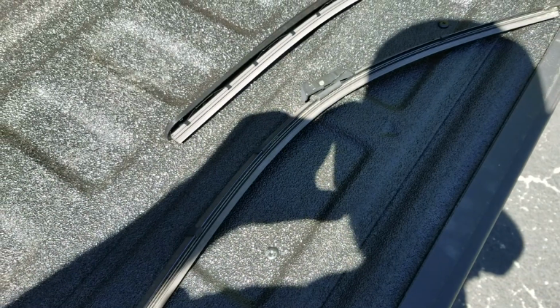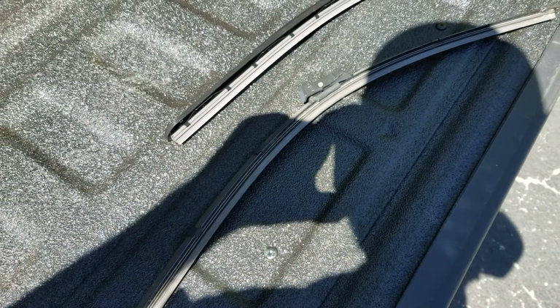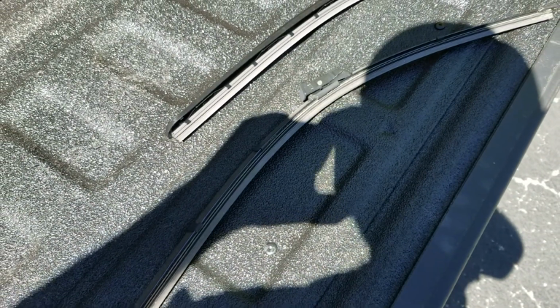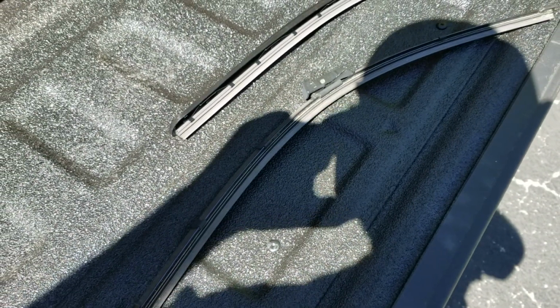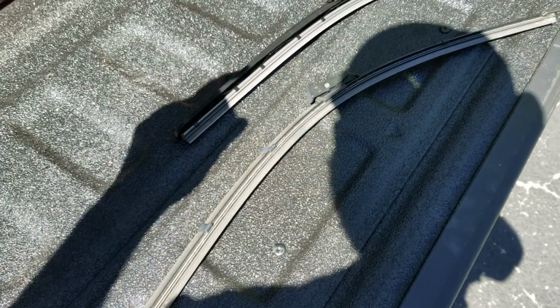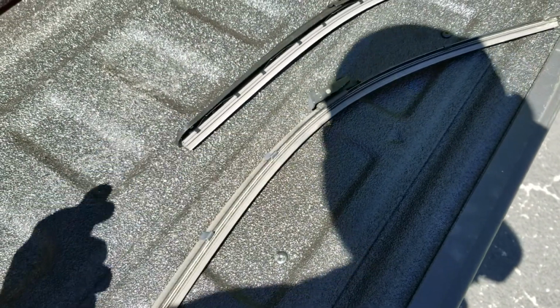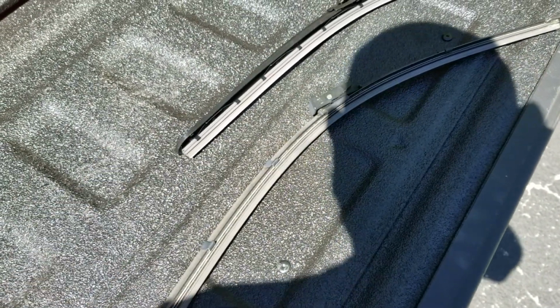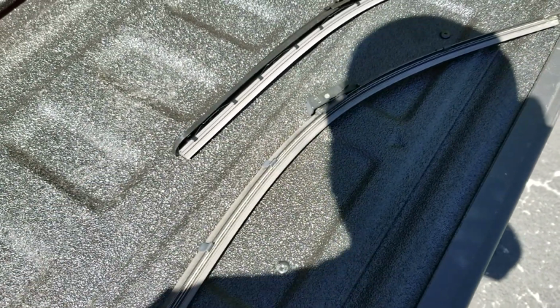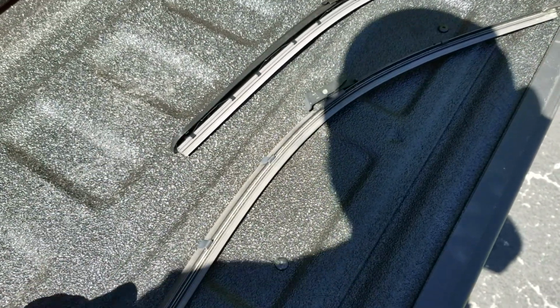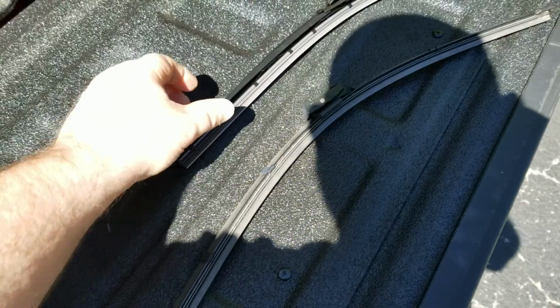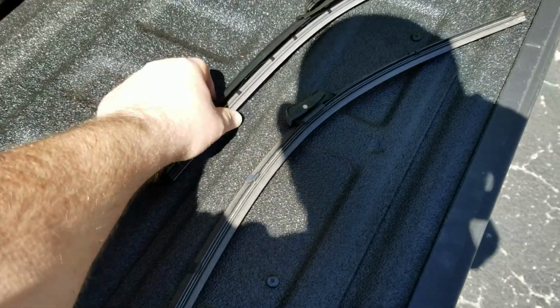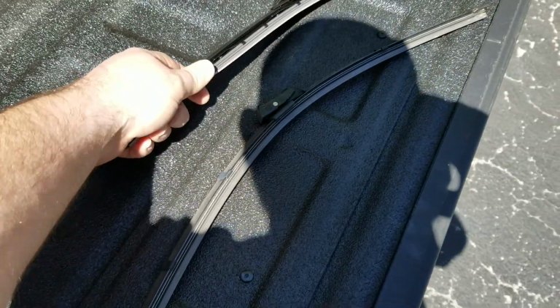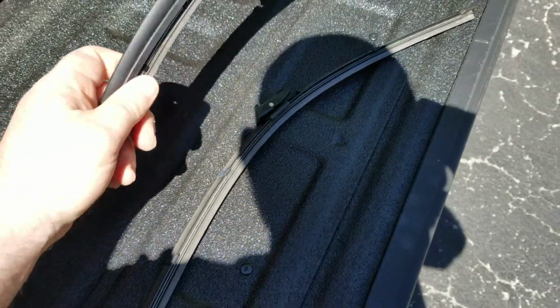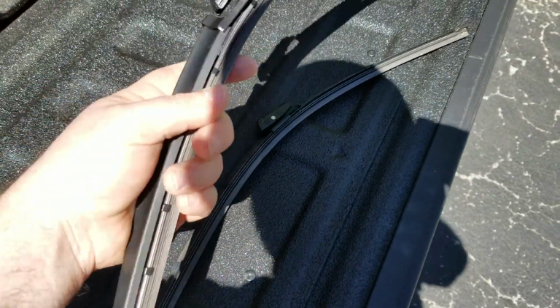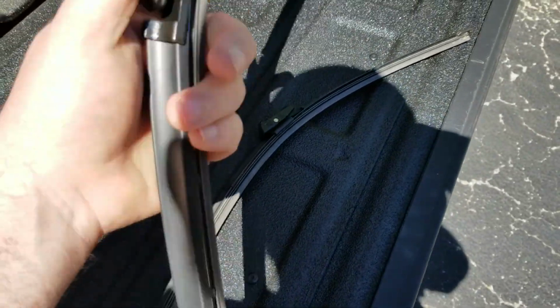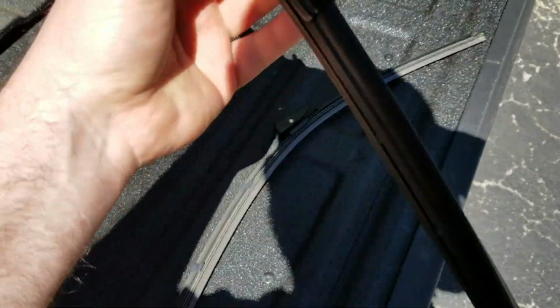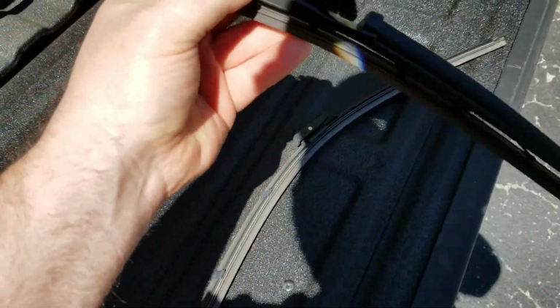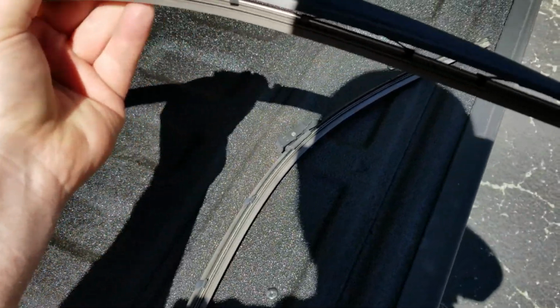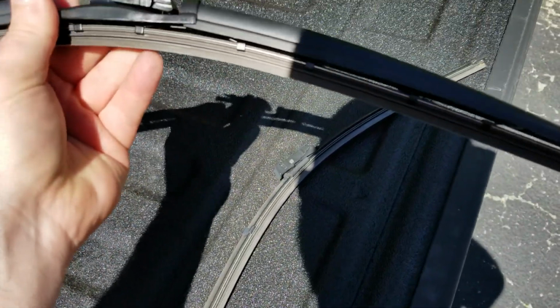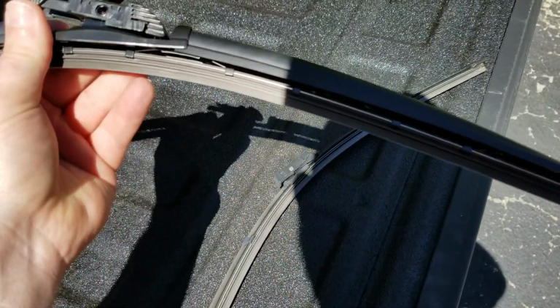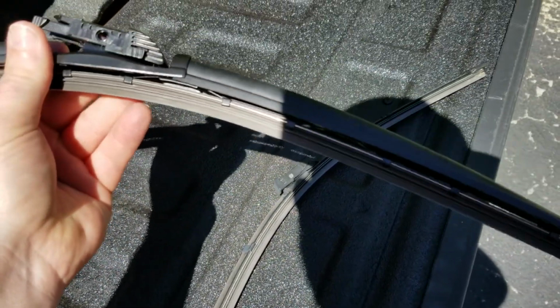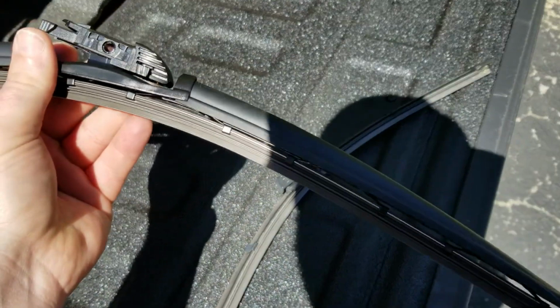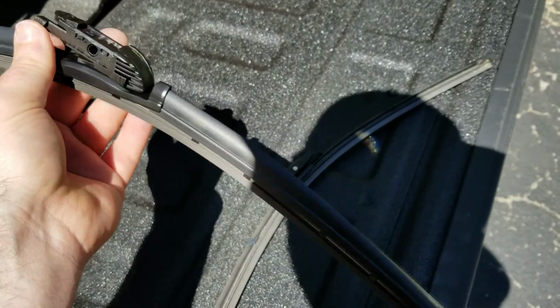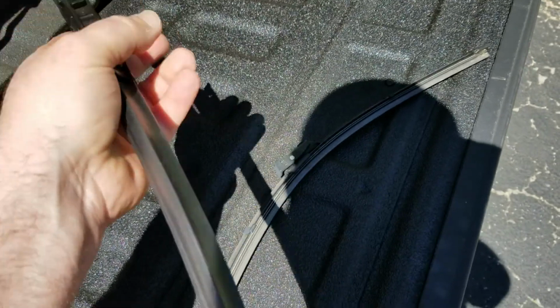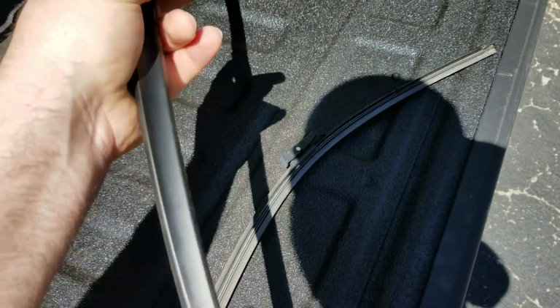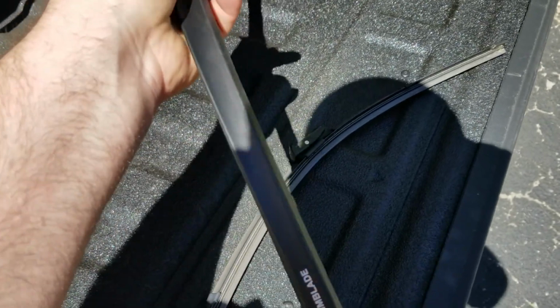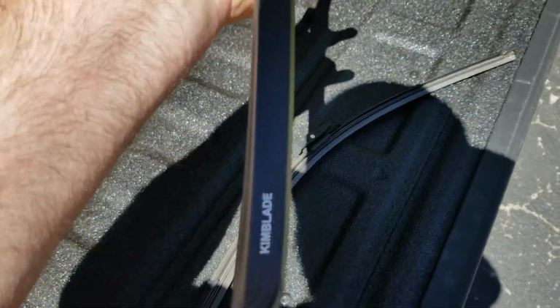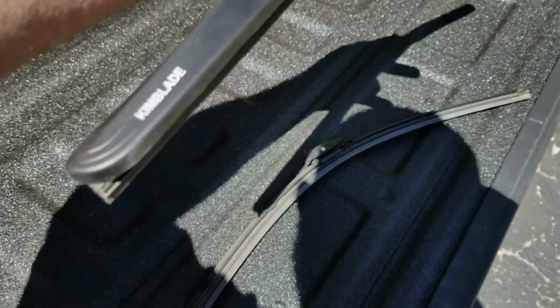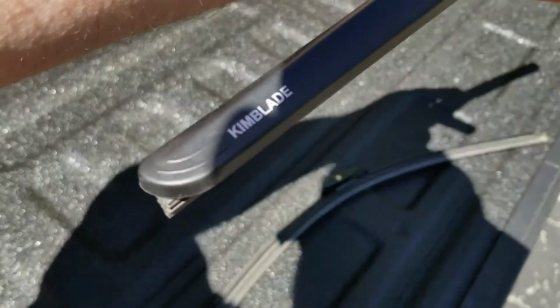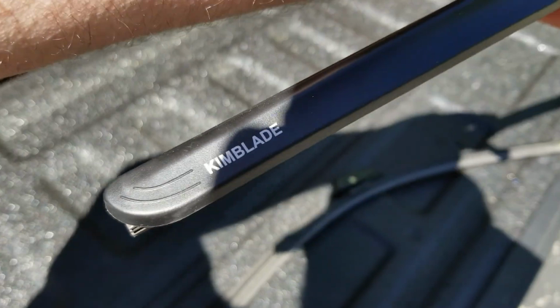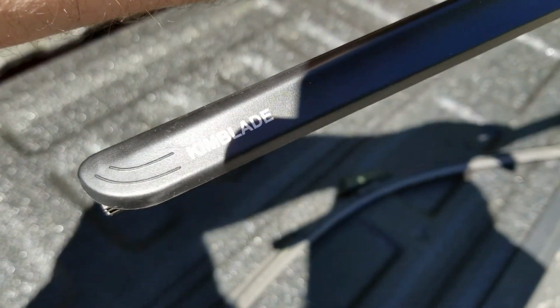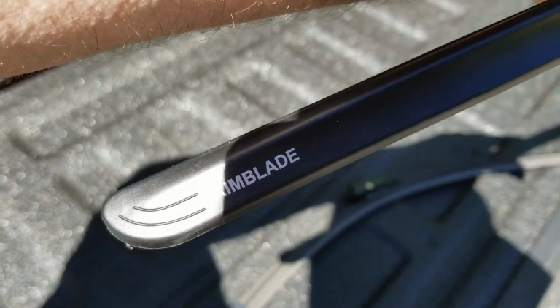Hey YouTube, got another video review for you today. This one is a company by the name of Kimblade. They've come out with these new wiper blades, and you can see the name on them right there — Kimblade.